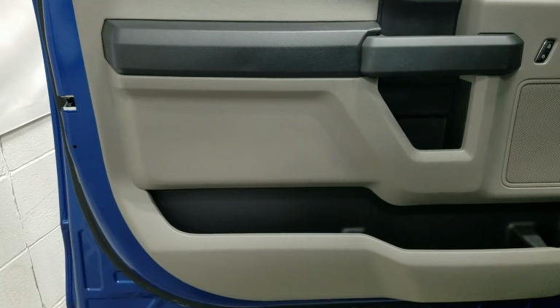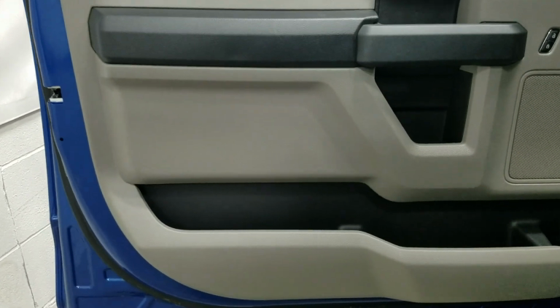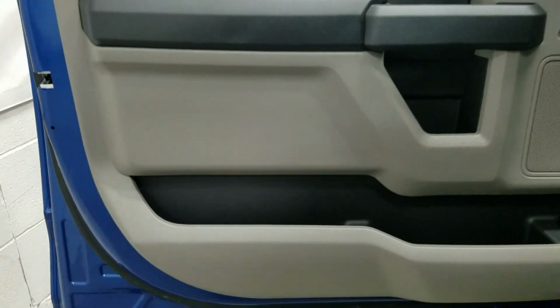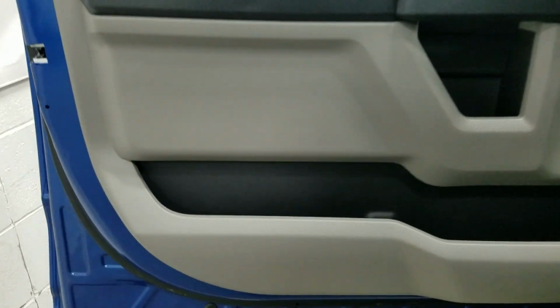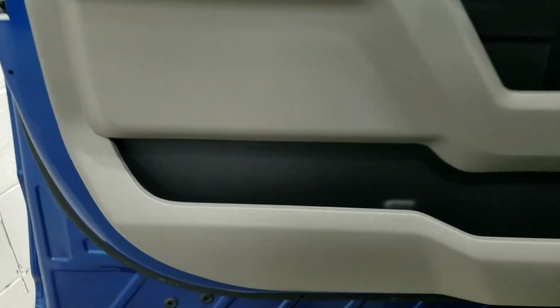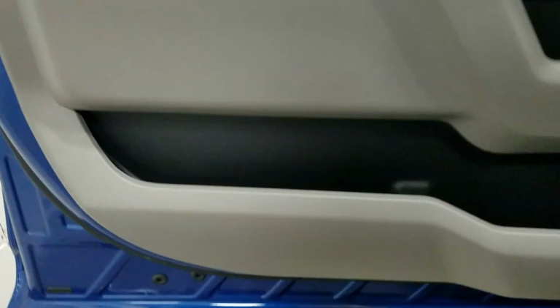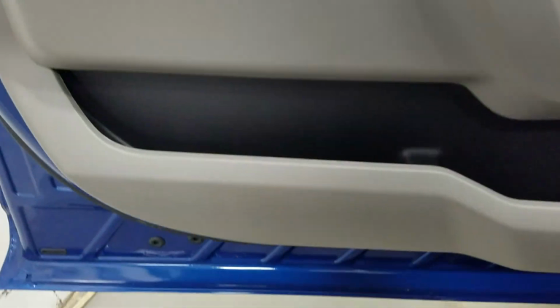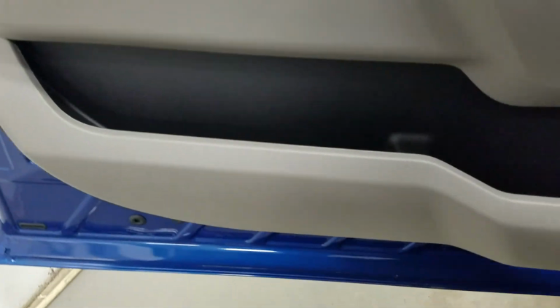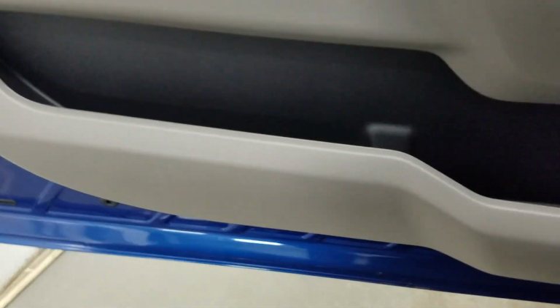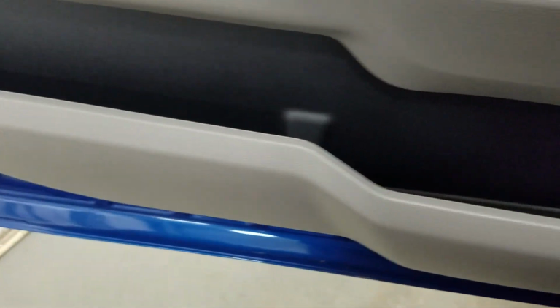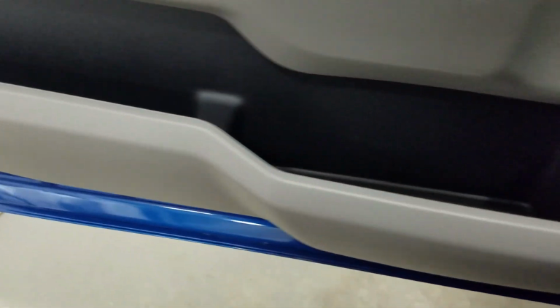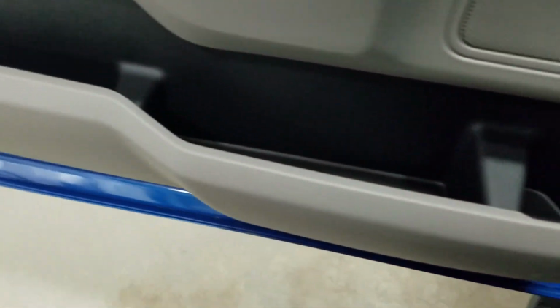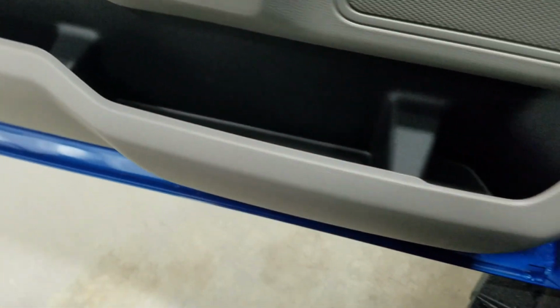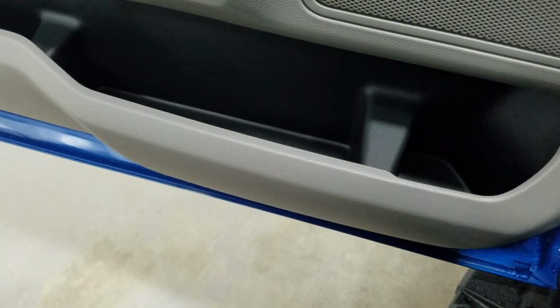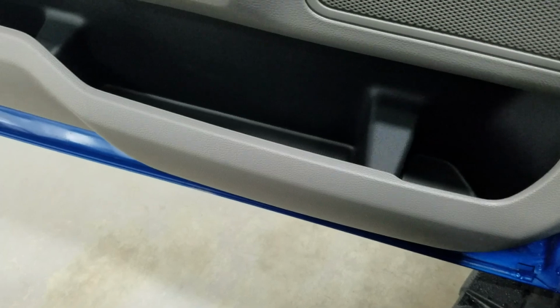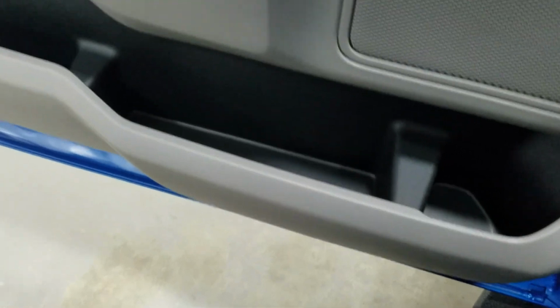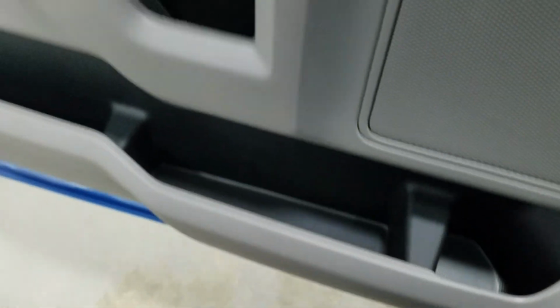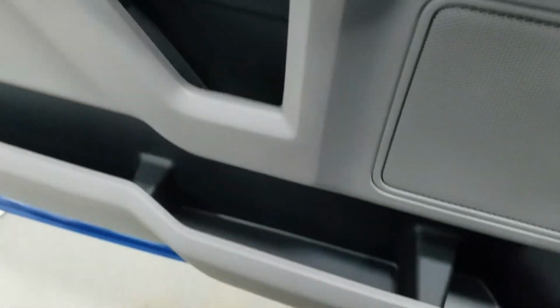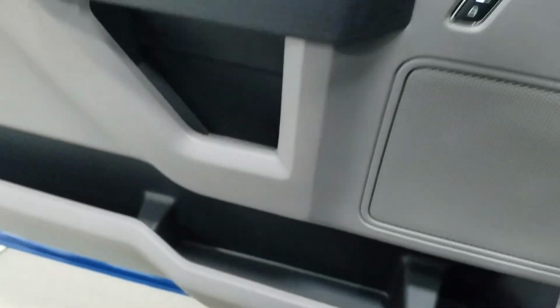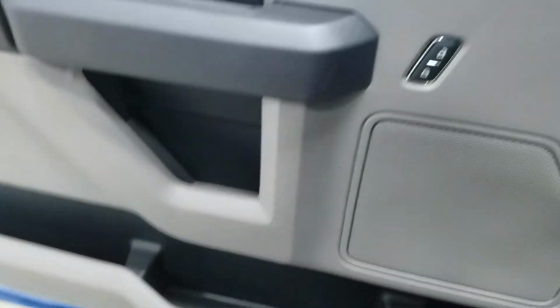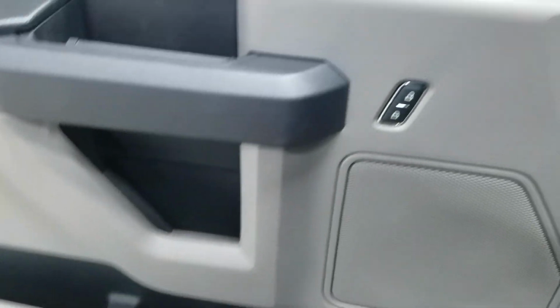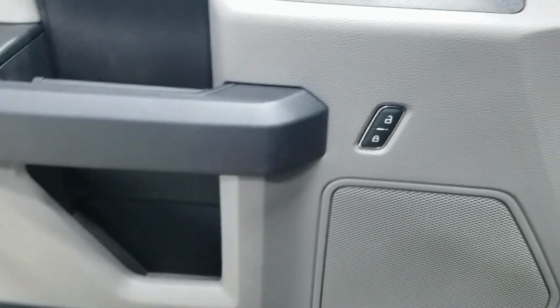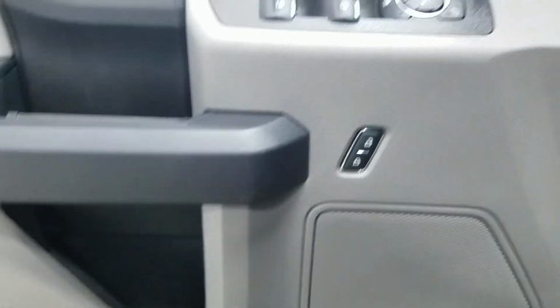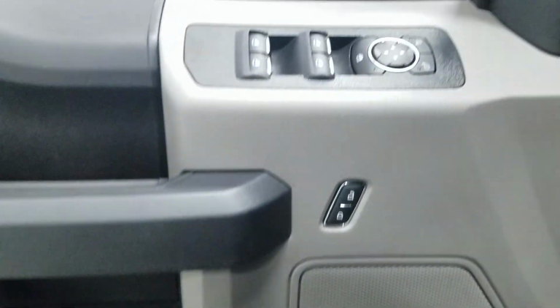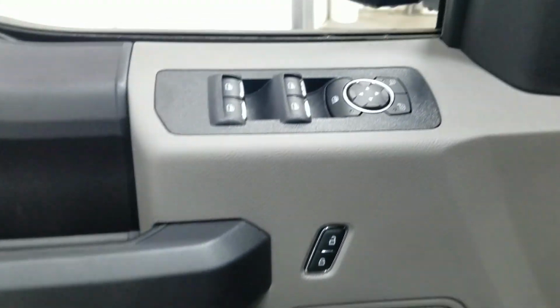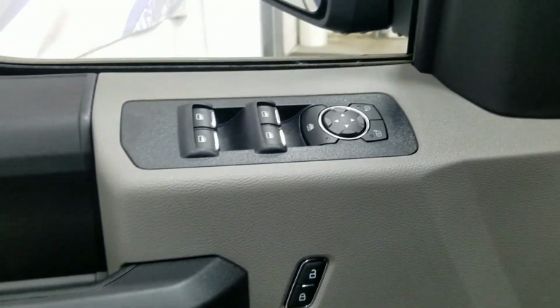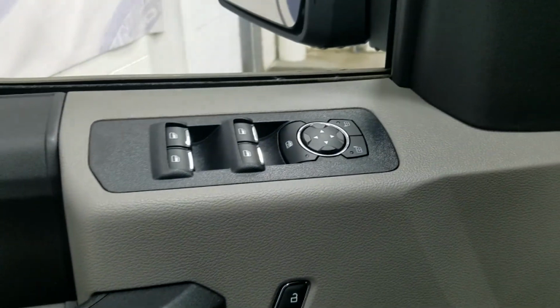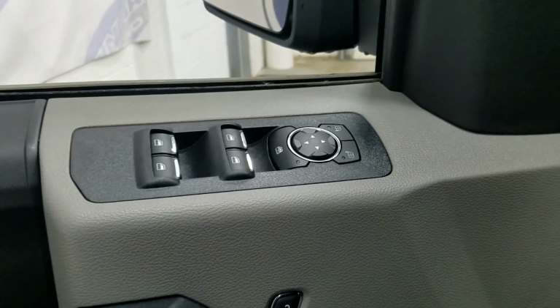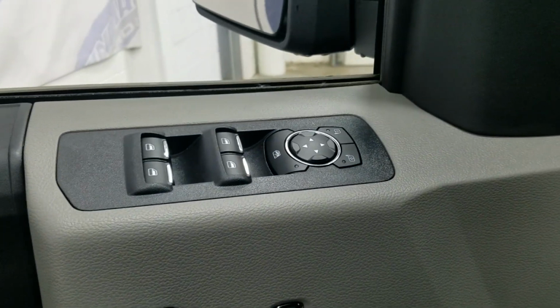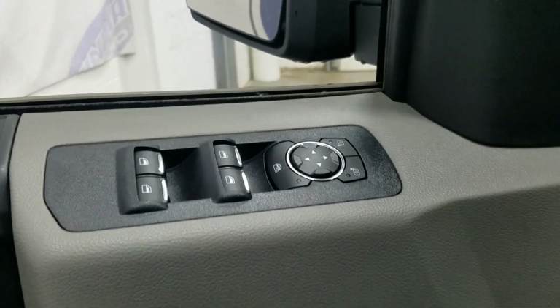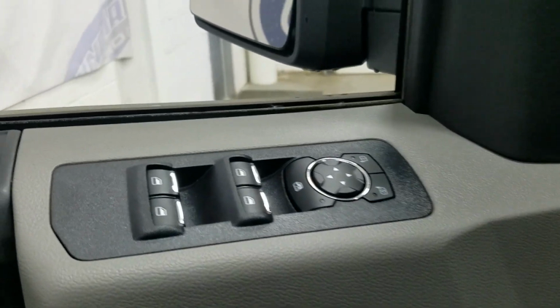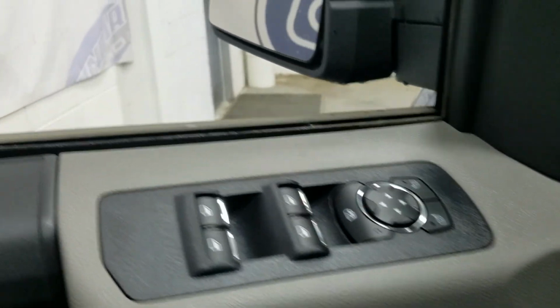At the interior we have tons of great features, including lots of door storage, as well as power locks, power windows, and power adjustable mirrors.